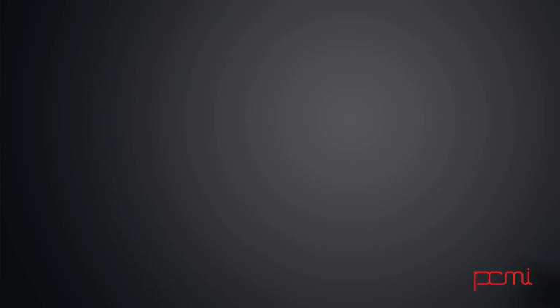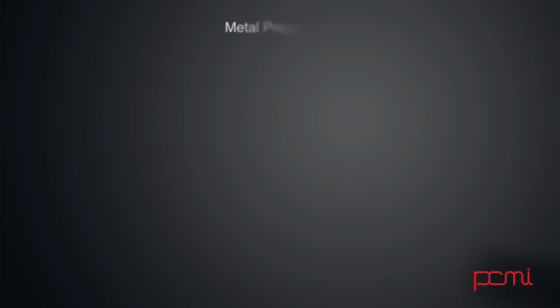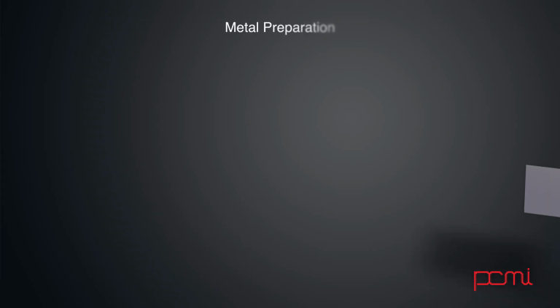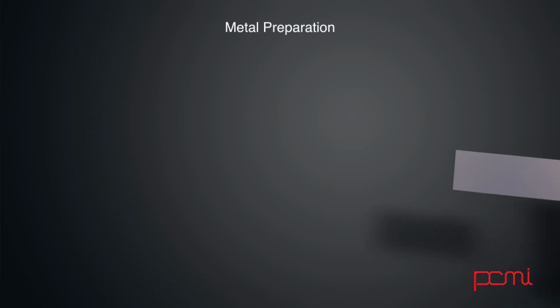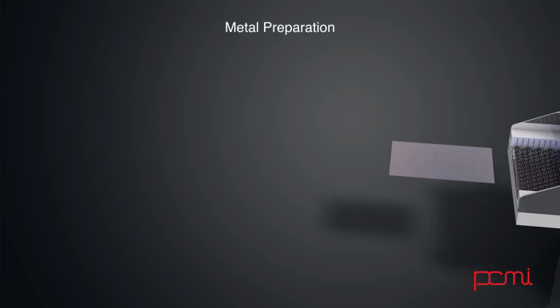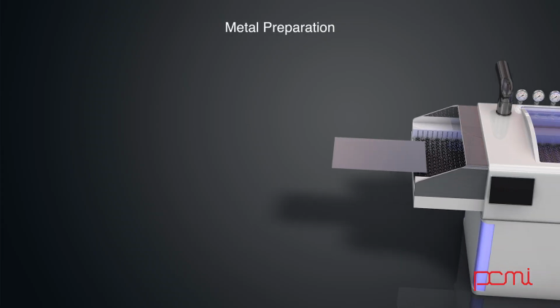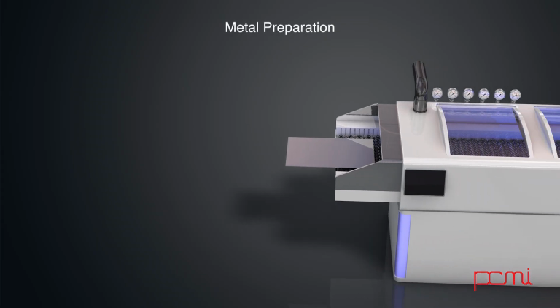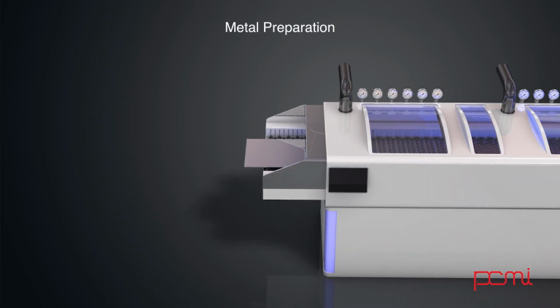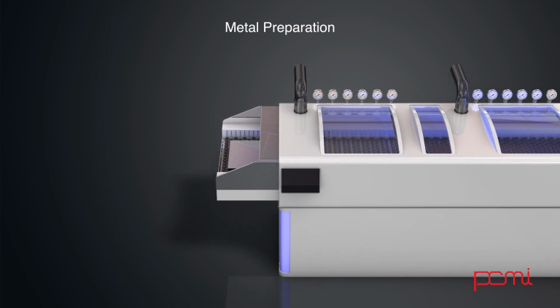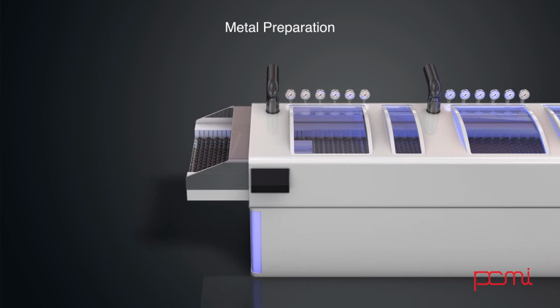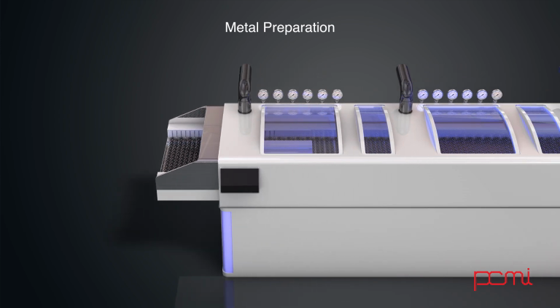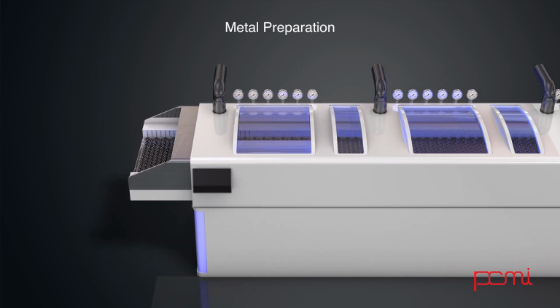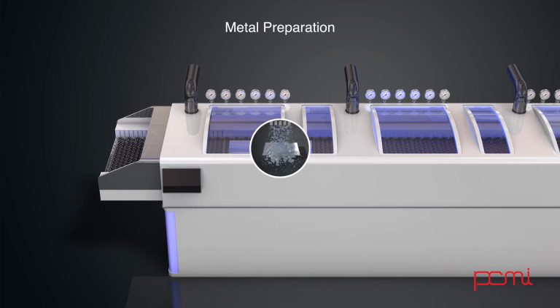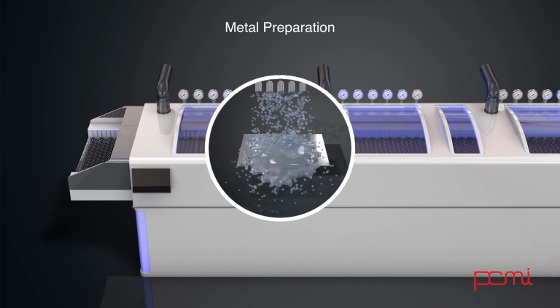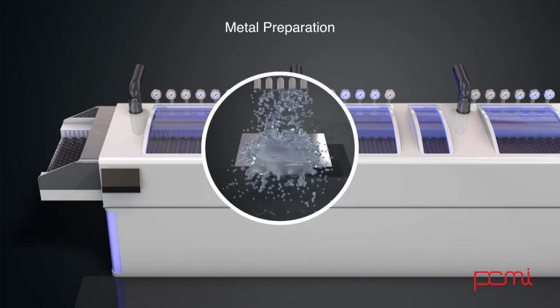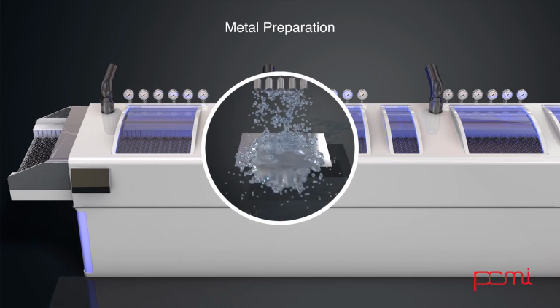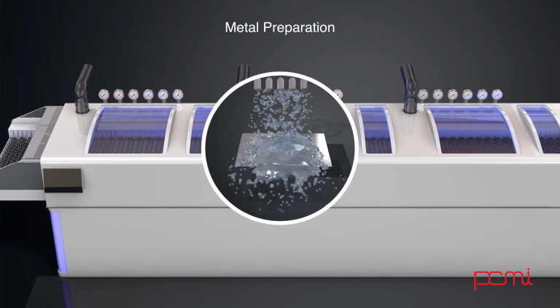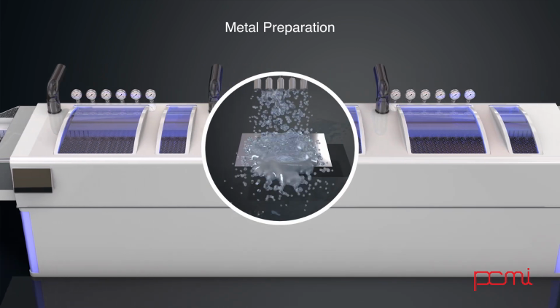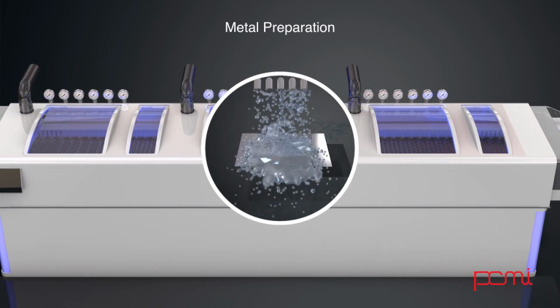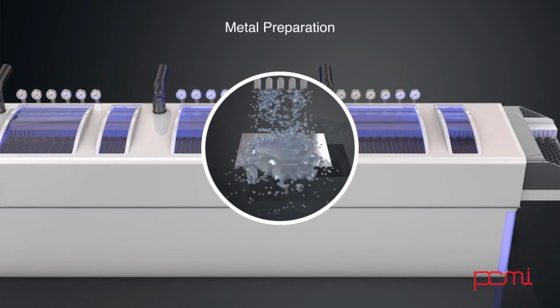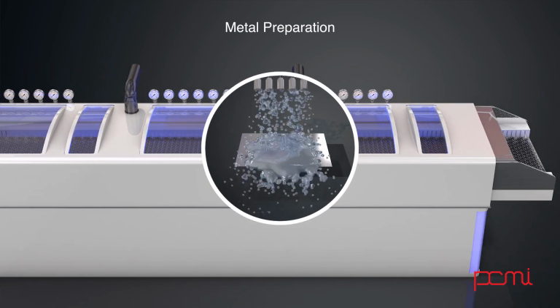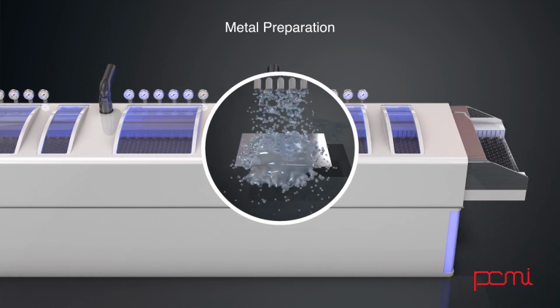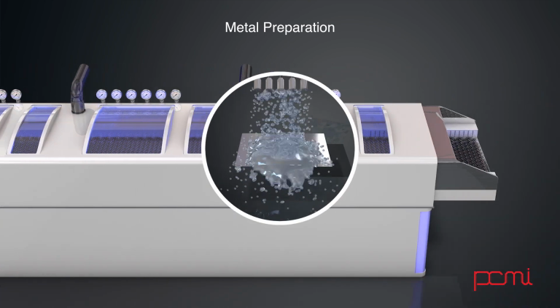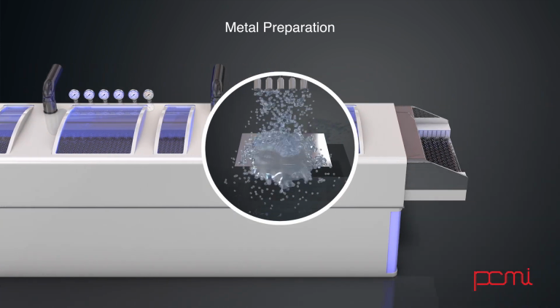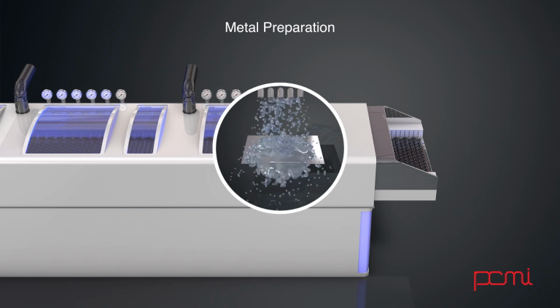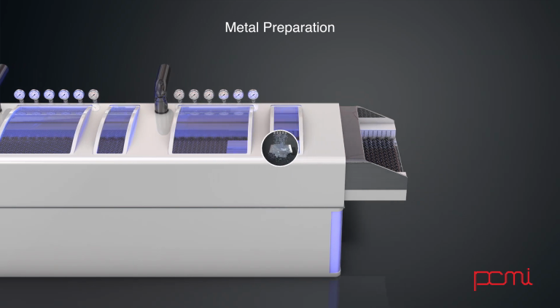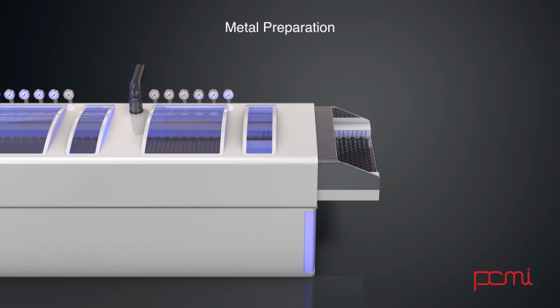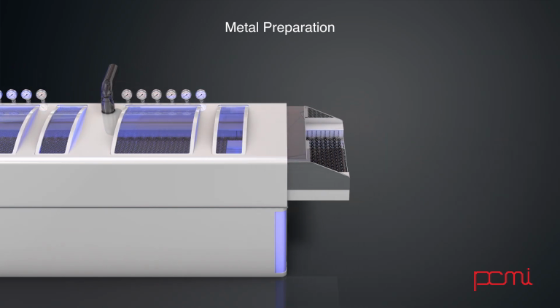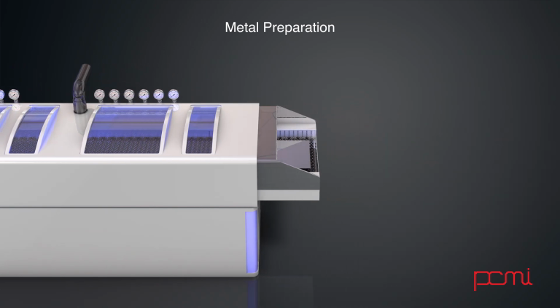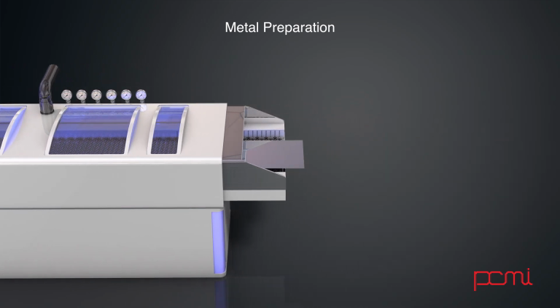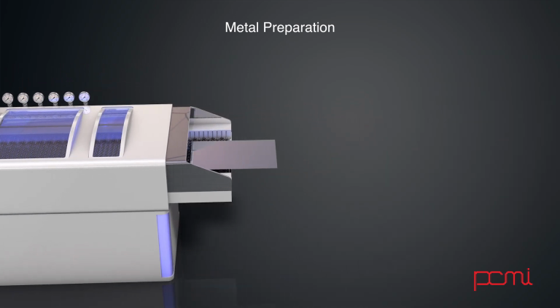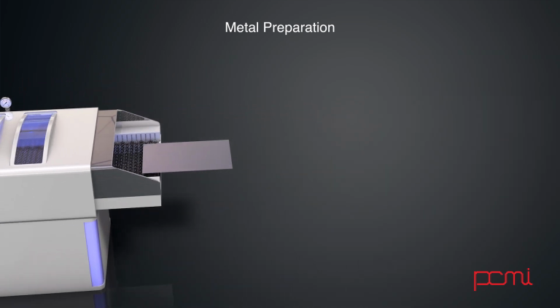The metal is then cleaned to remove any residual oils and oxides. It is very important to have clean surfaces on the metal to make sure the resist that will be applied will adhere successfully.